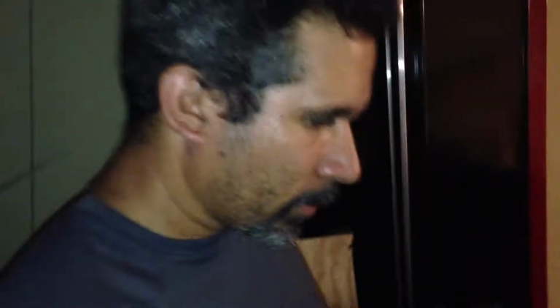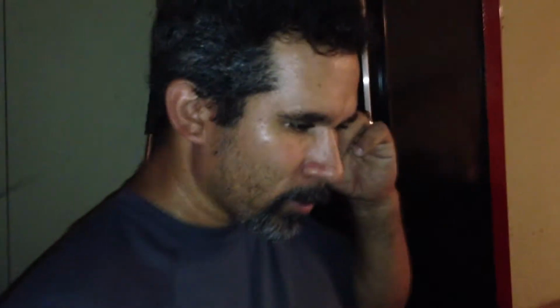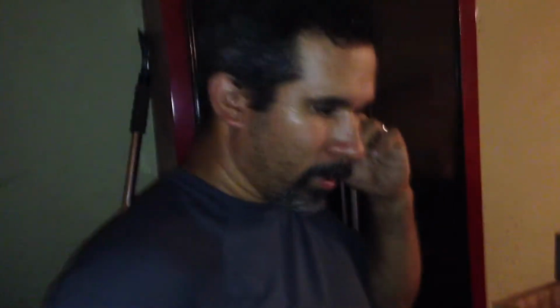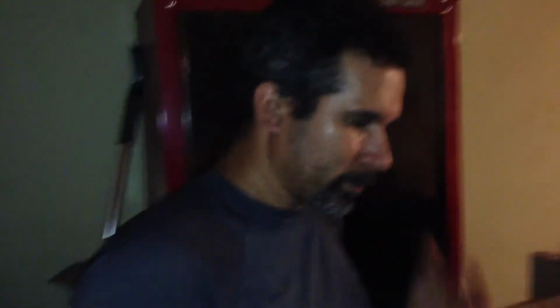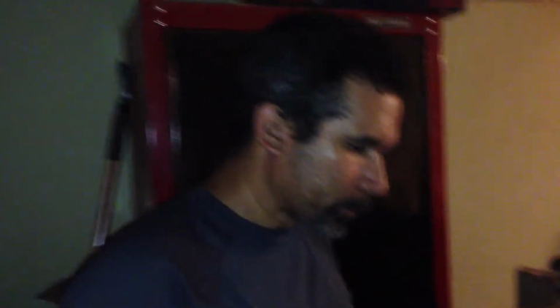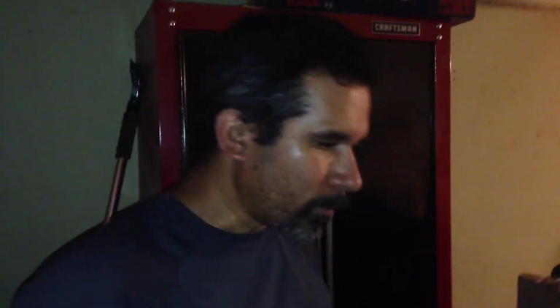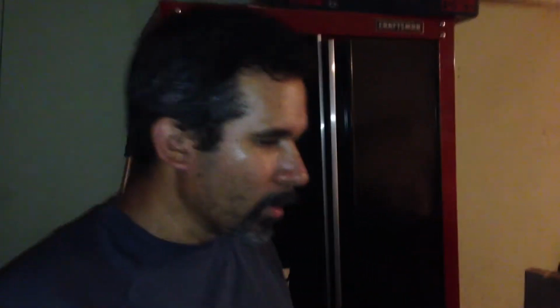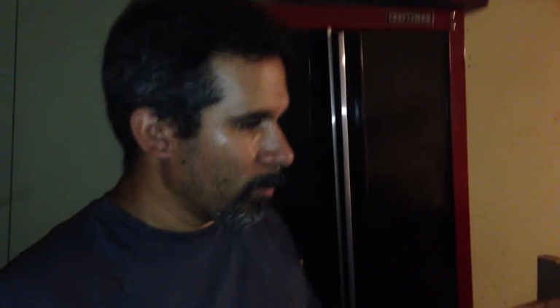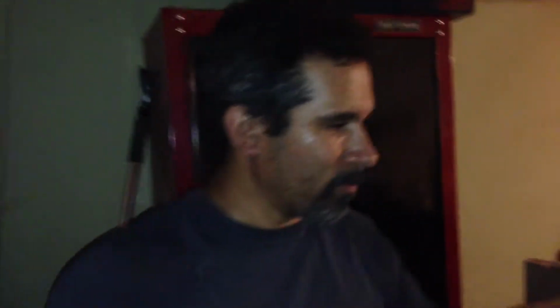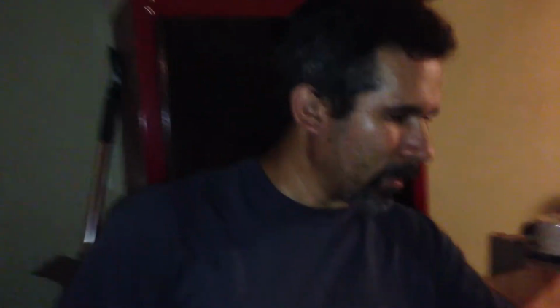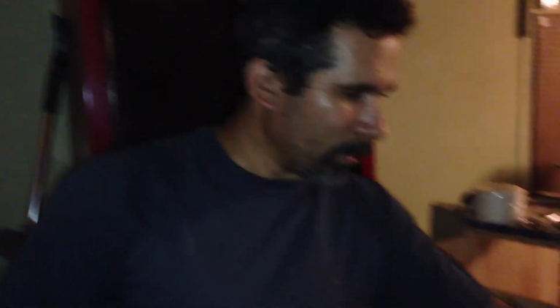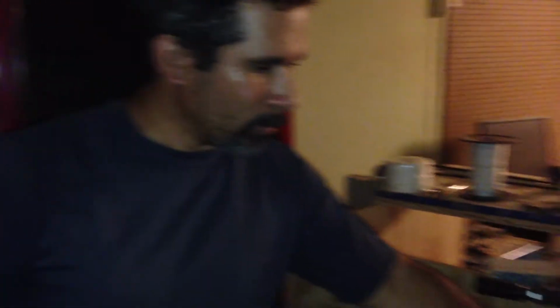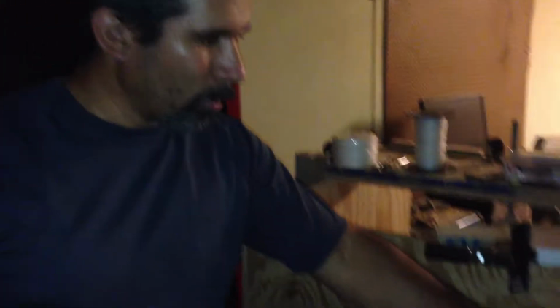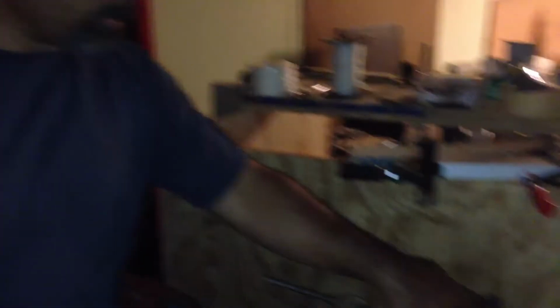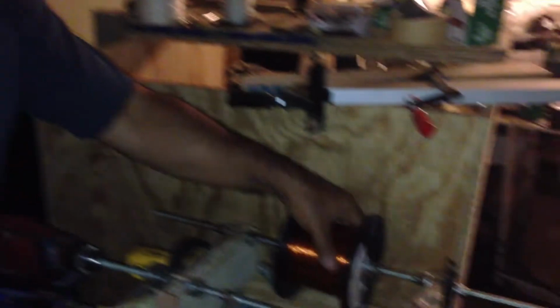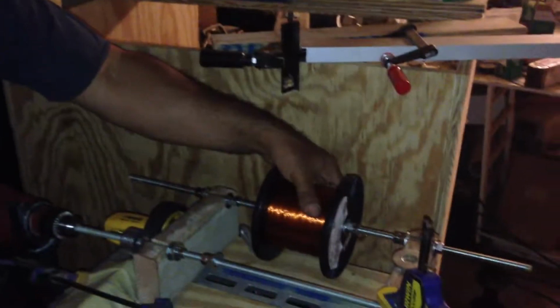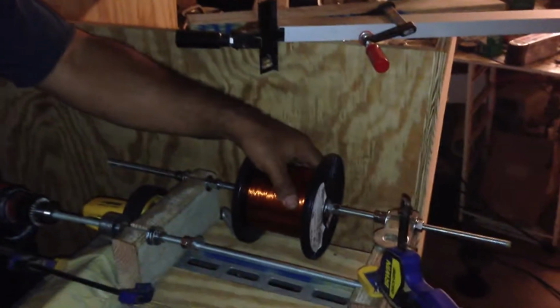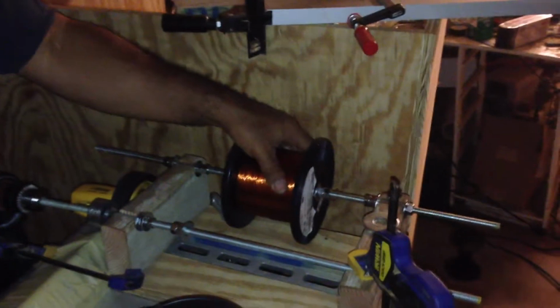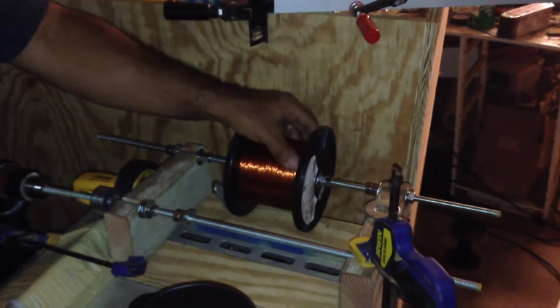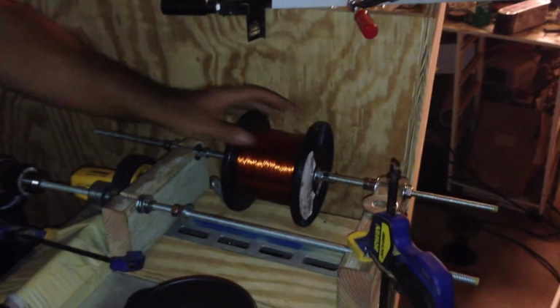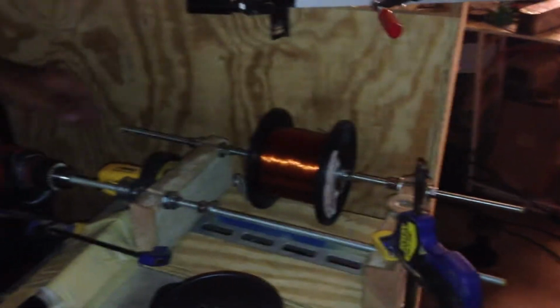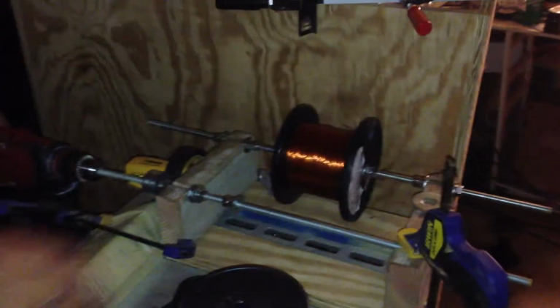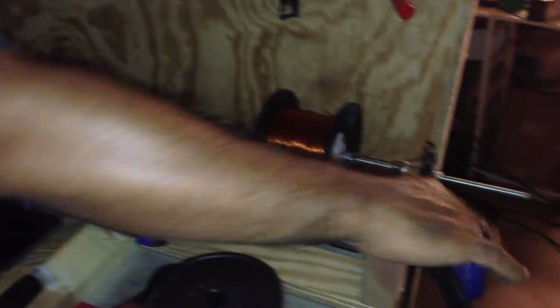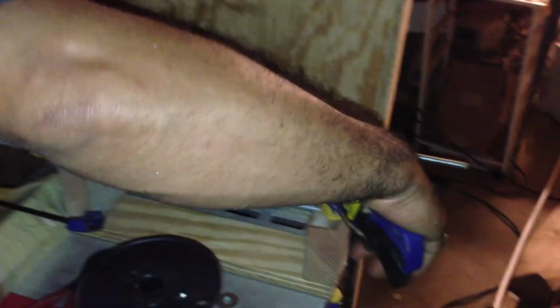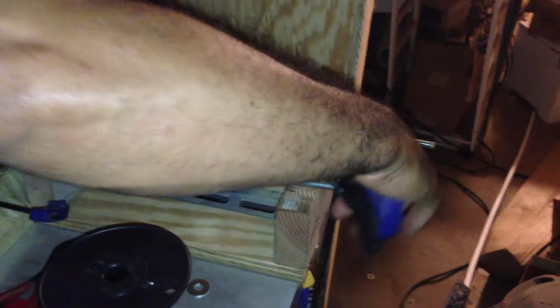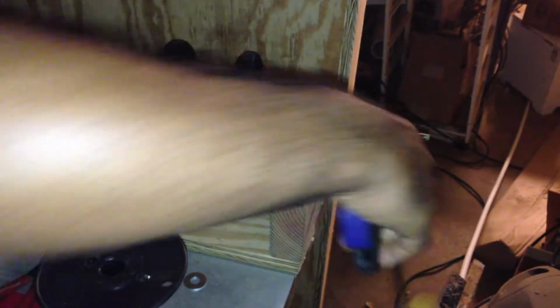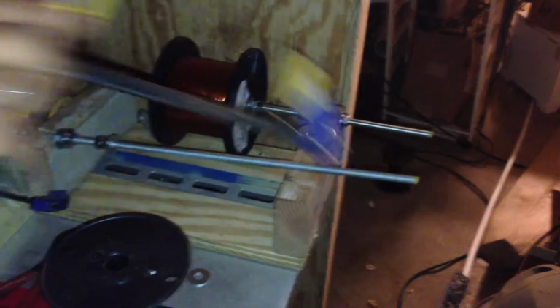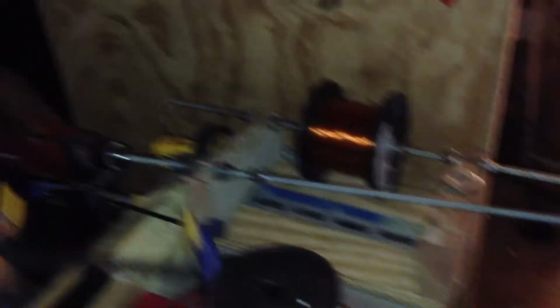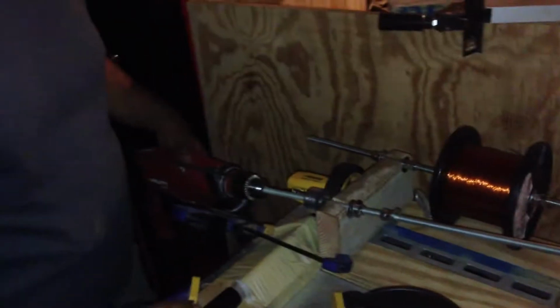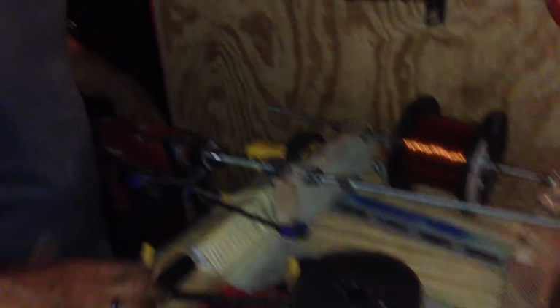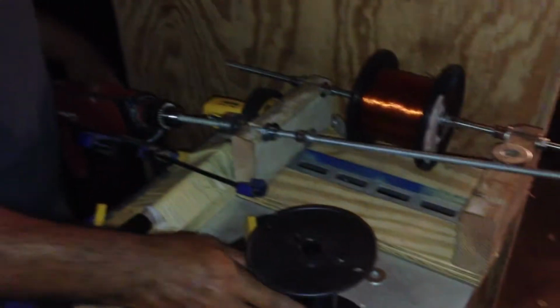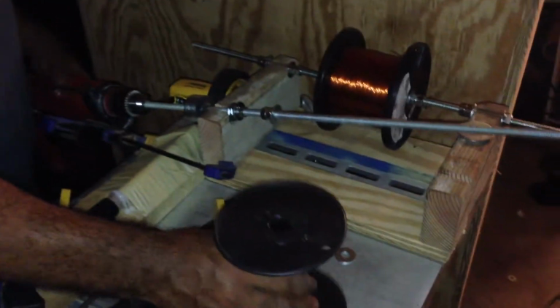So here we have my roll of copper wire. This is five pounds of copper wire, and this is currently the setup that I'm using.